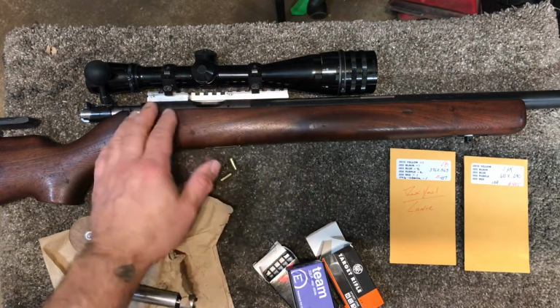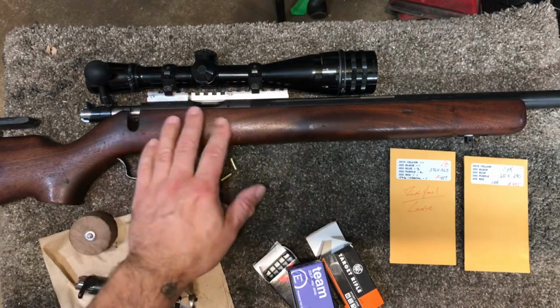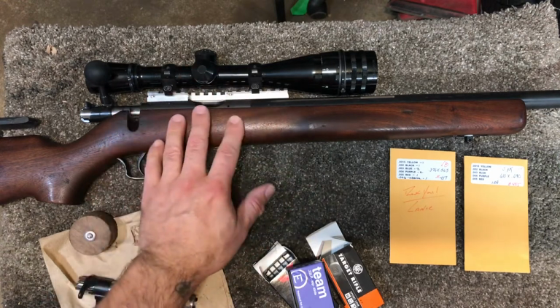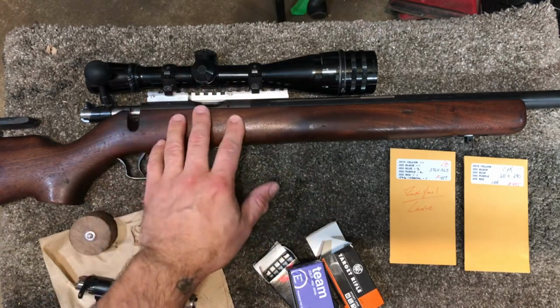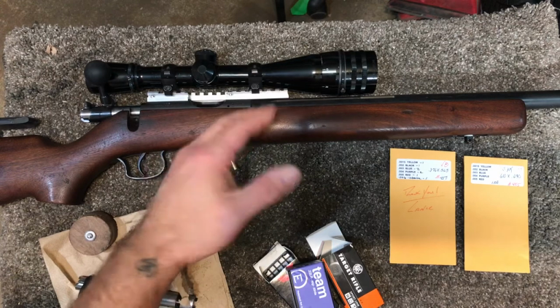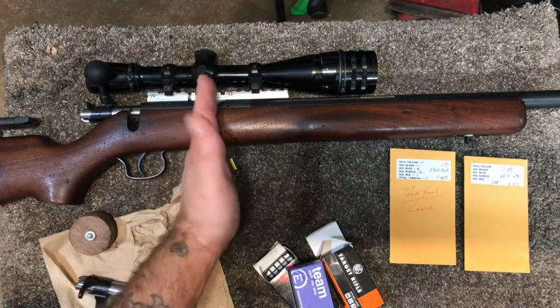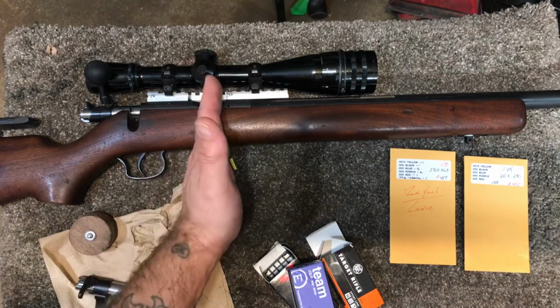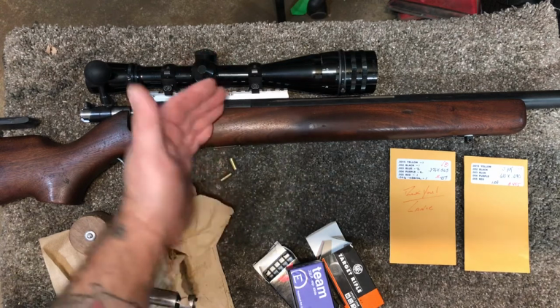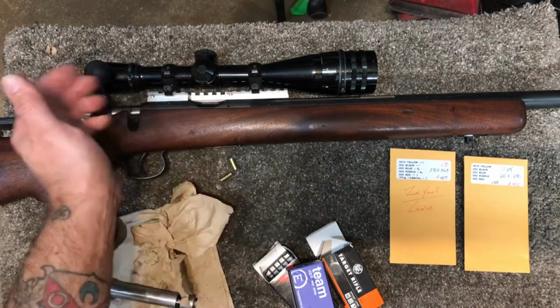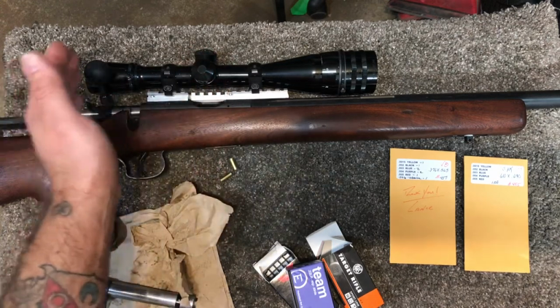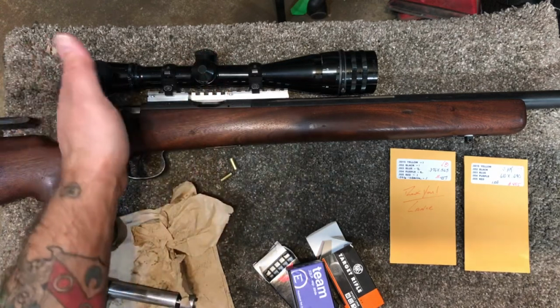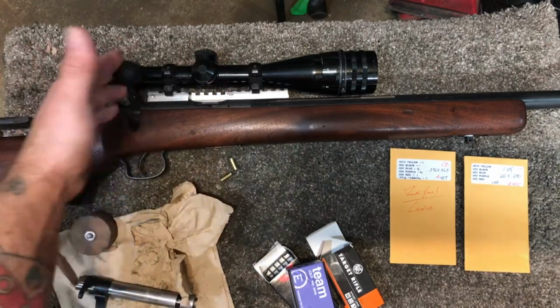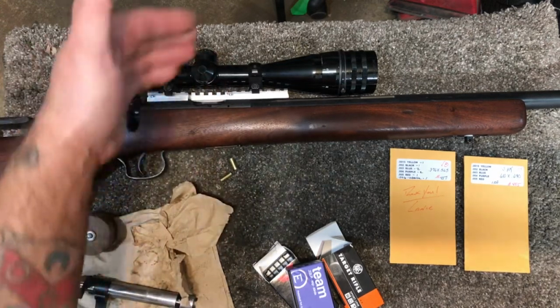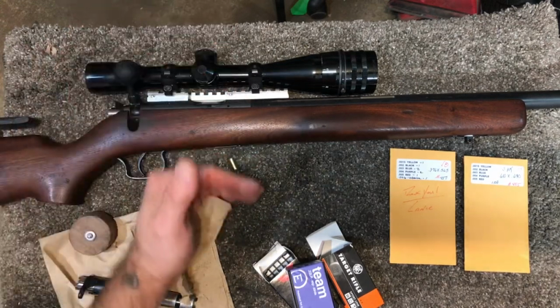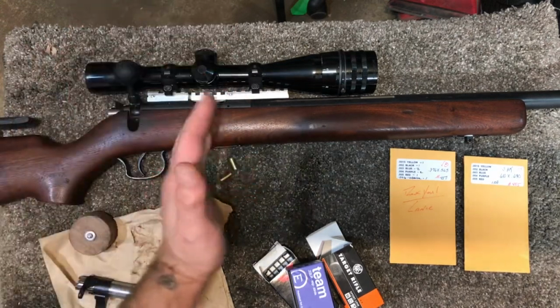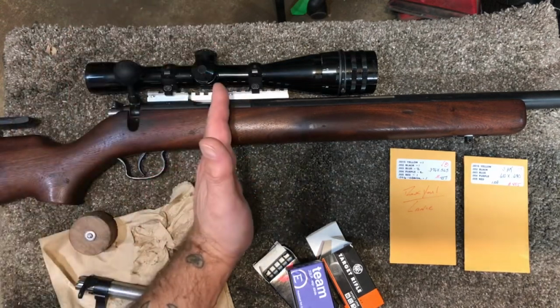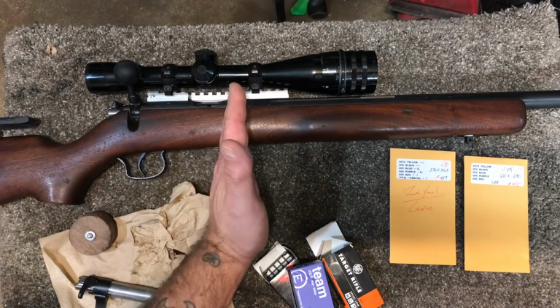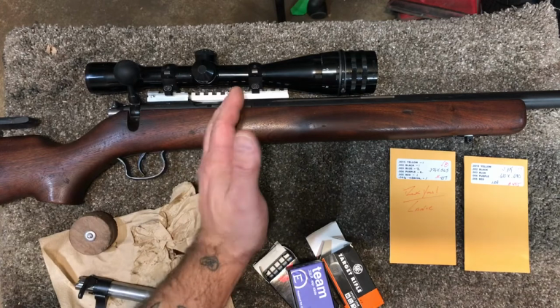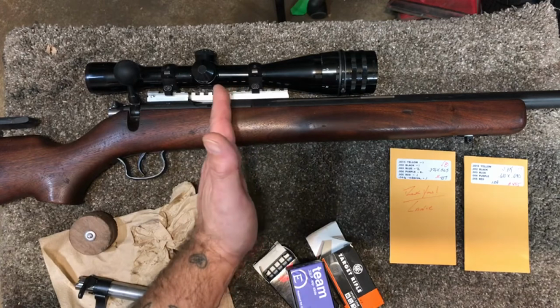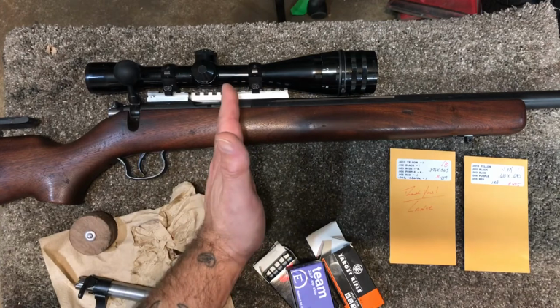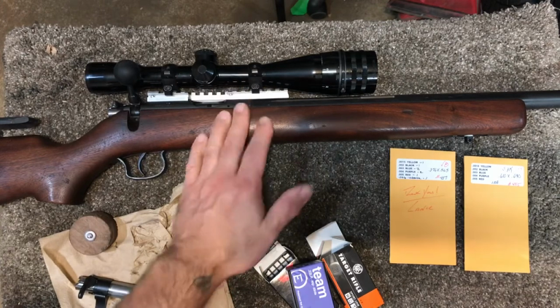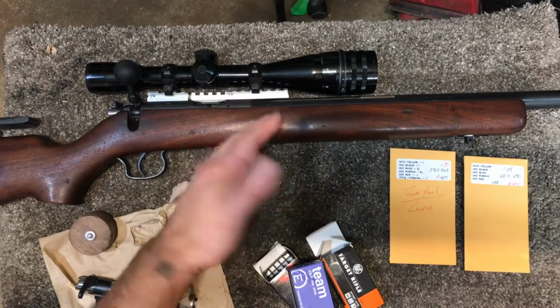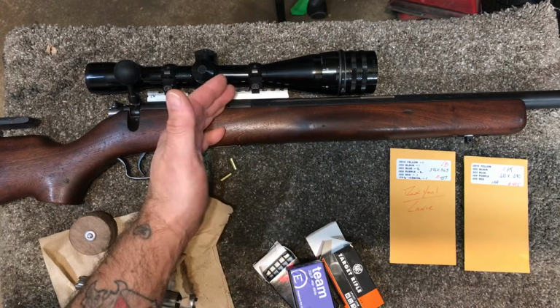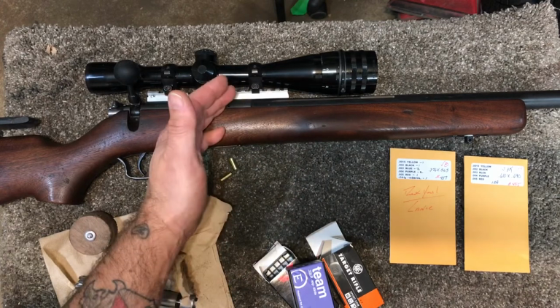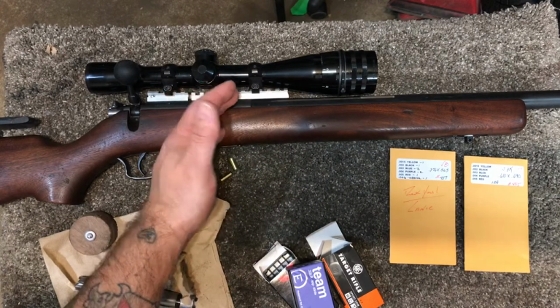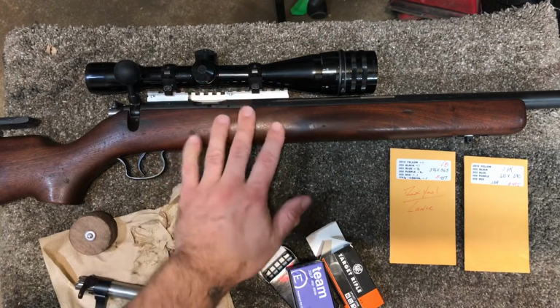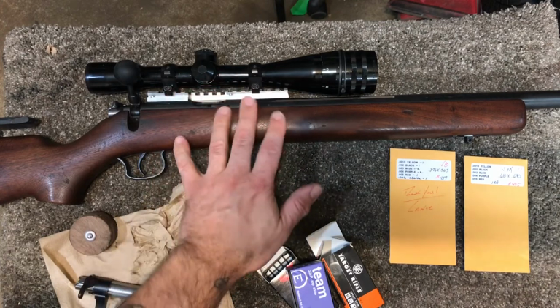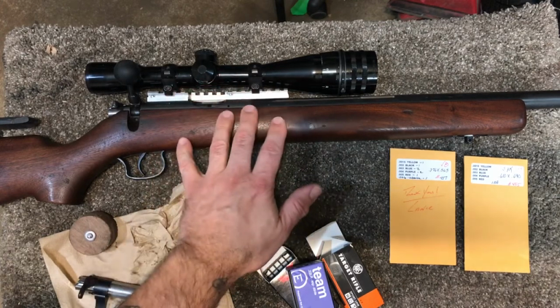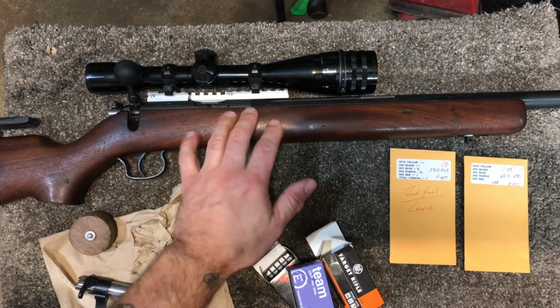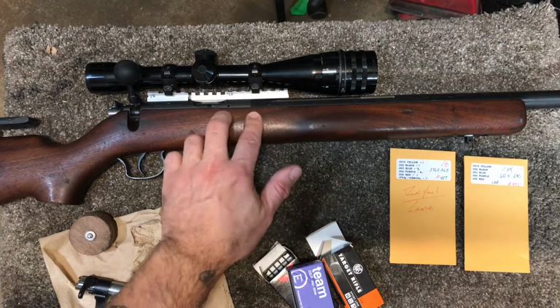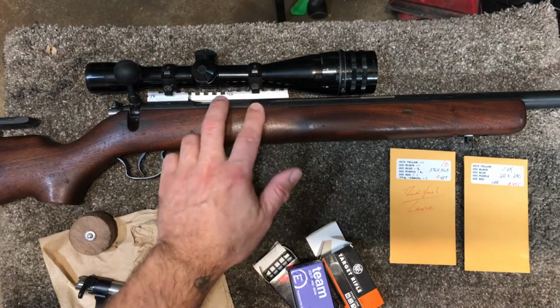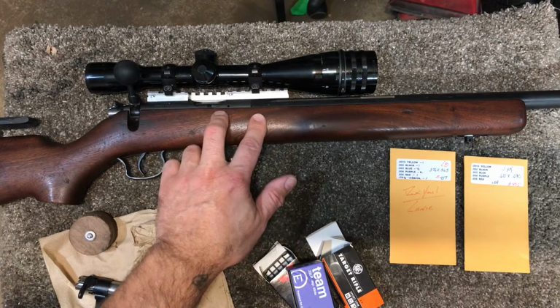If you have an ideal headspace and you close your bolt and chamber a round, it's held tightly with very little free space, therefore increasing accuracy. It can also aid in extraction and ejection.